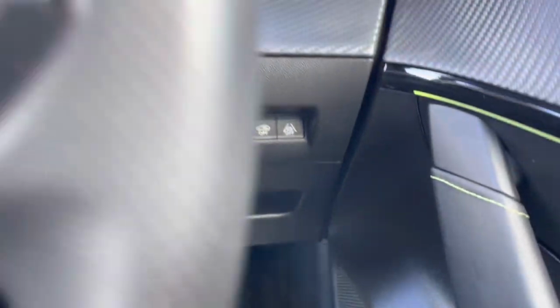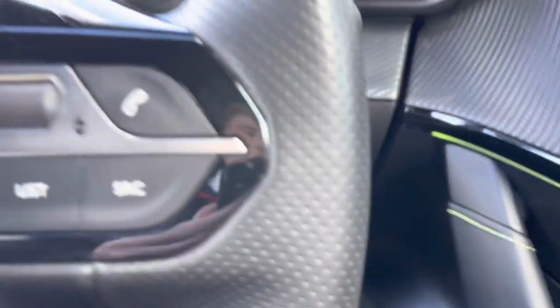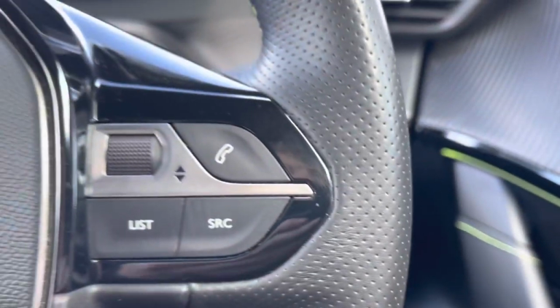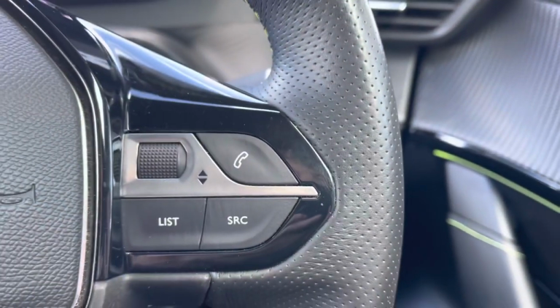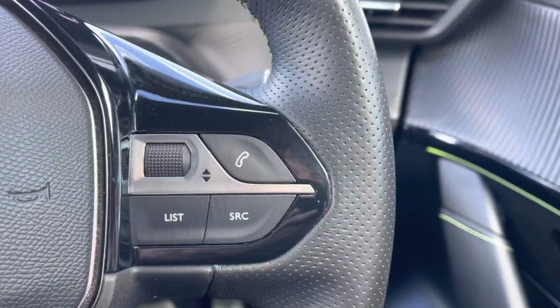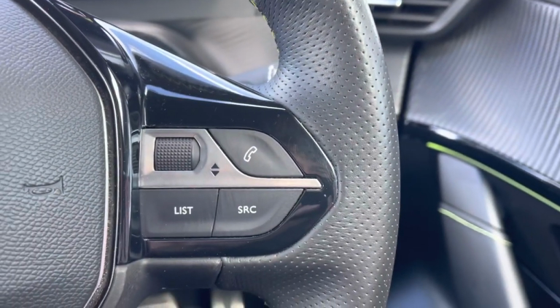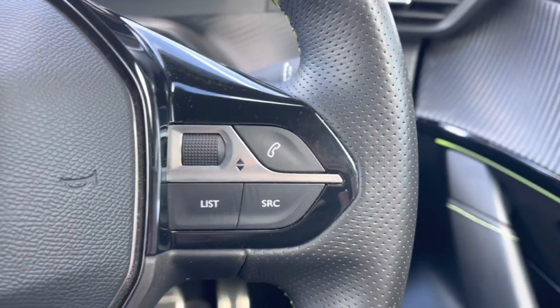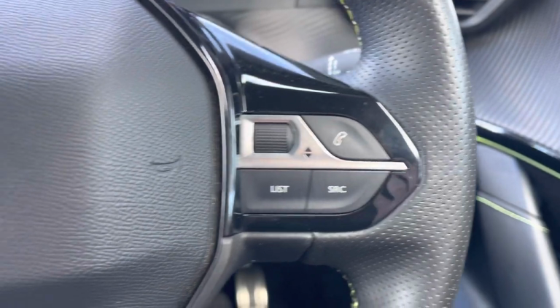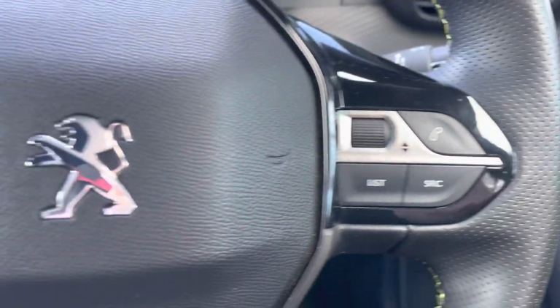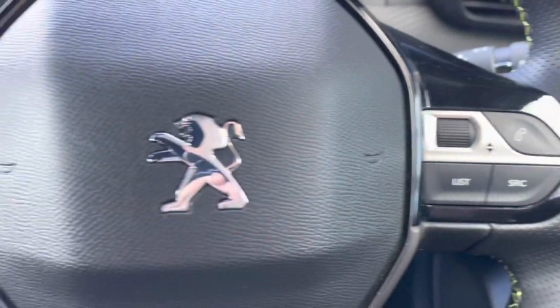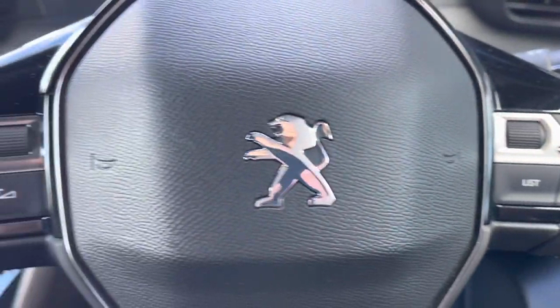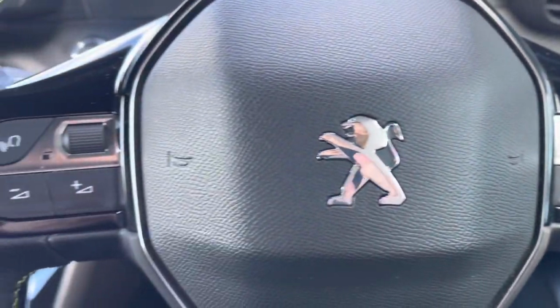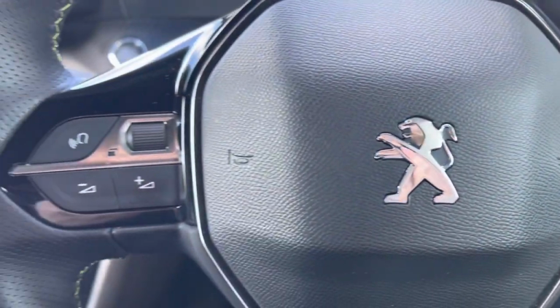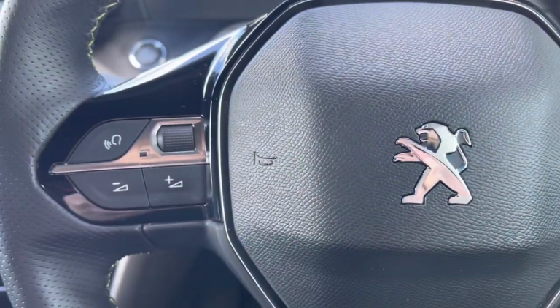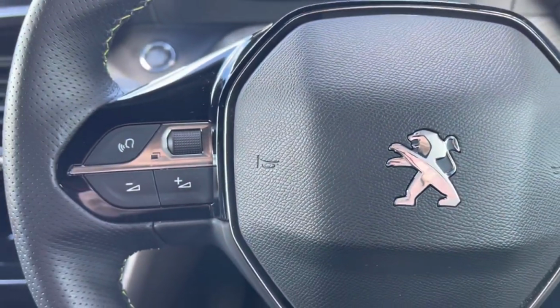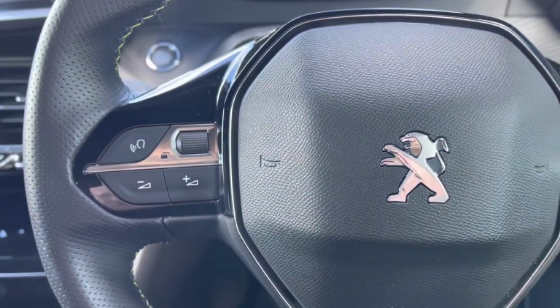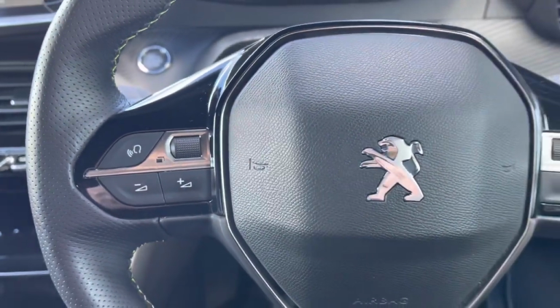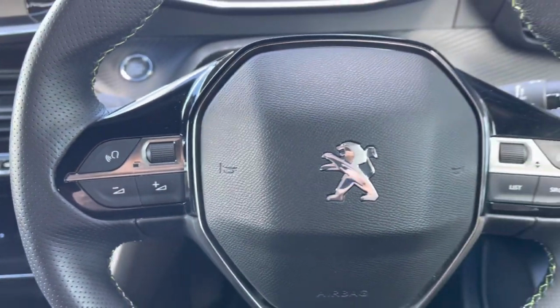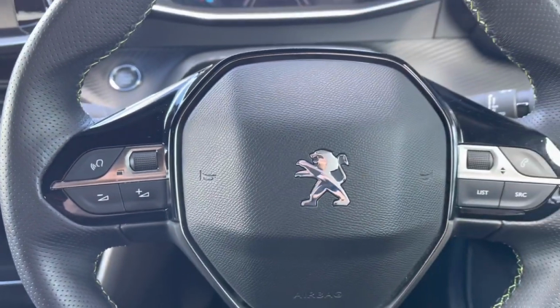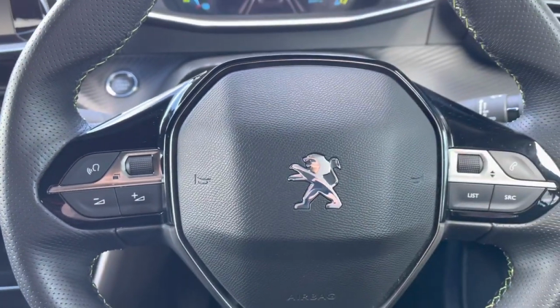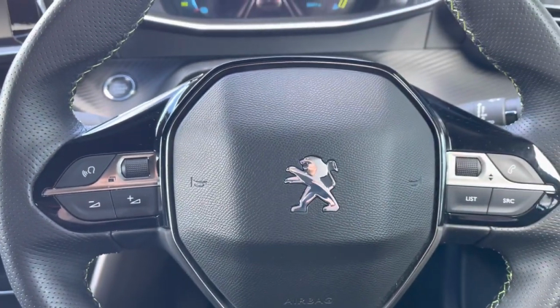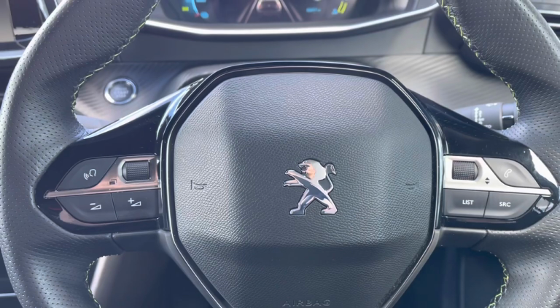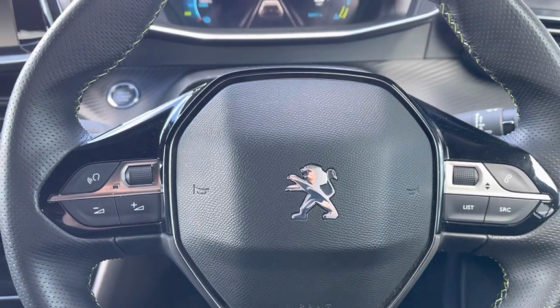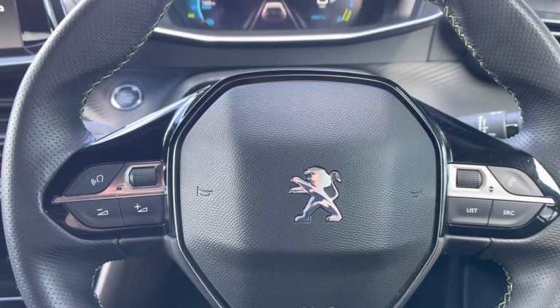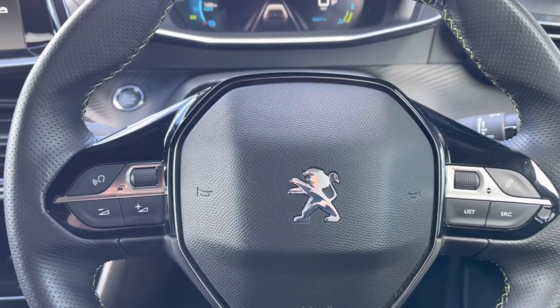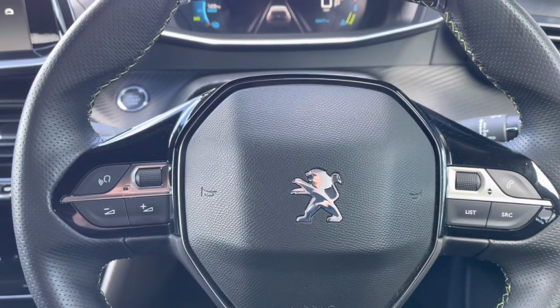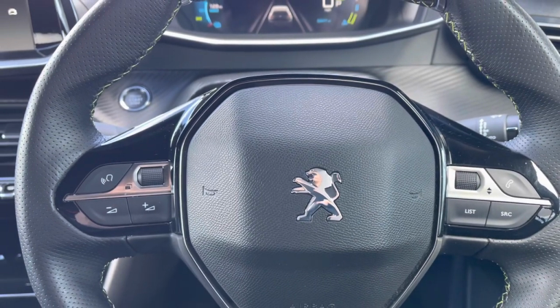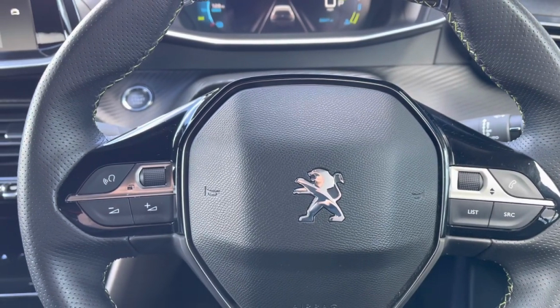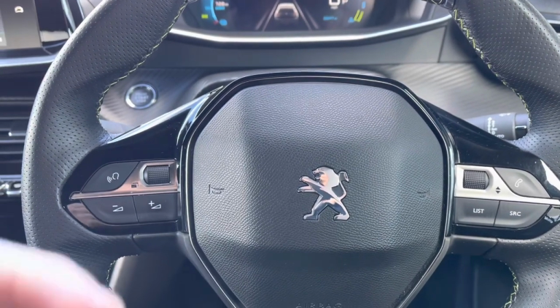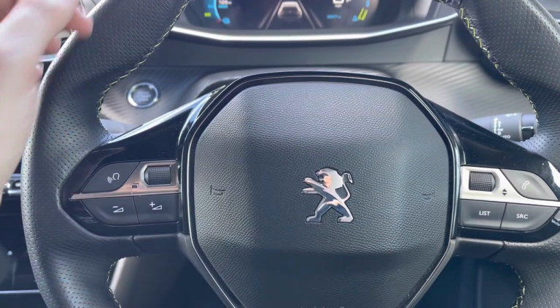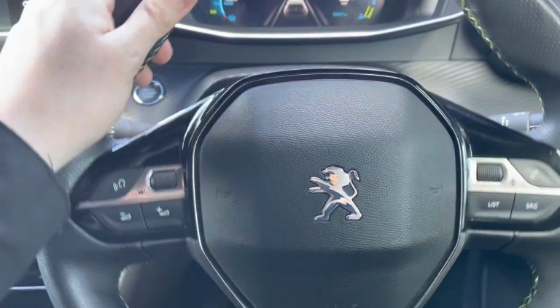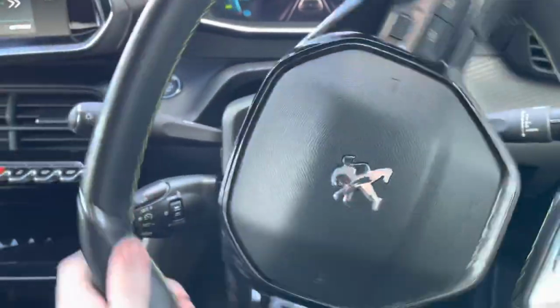Moving back towards the steering wheel, we will see some of the controls for the Peugeot 3Di cockpit and the 7-inch capacitive touchscreen. This is more than ideal and will result in a safer journey for you and your passengers, as you don't have to take your hands off the wheel nor eyes off the road while driving.